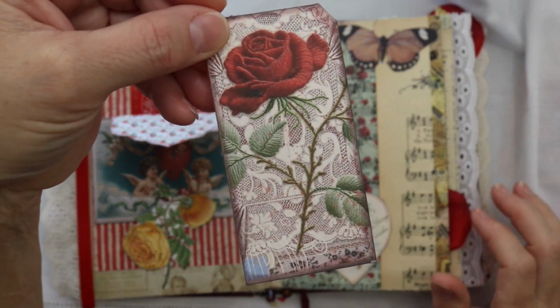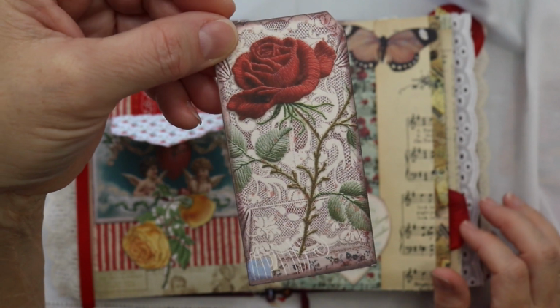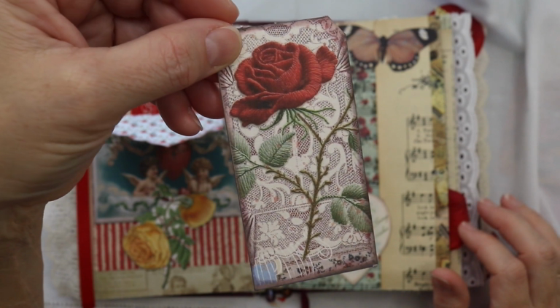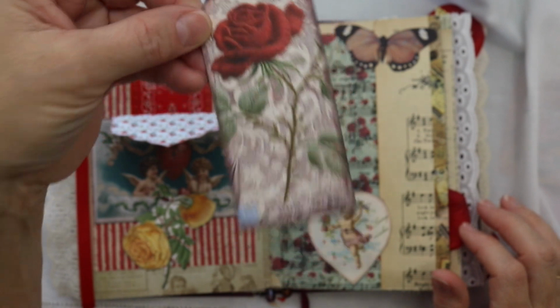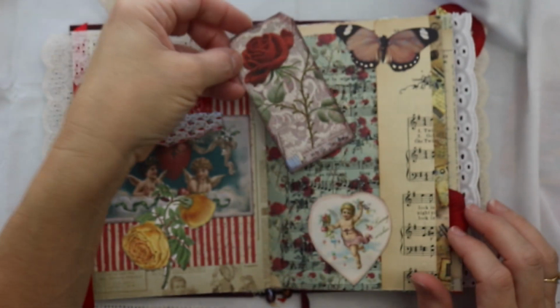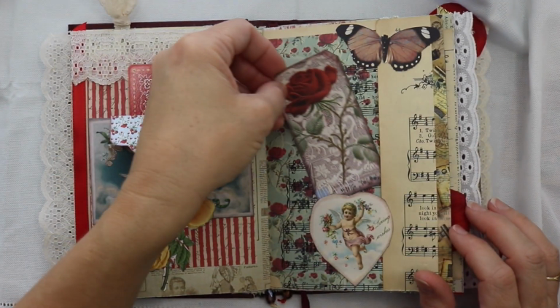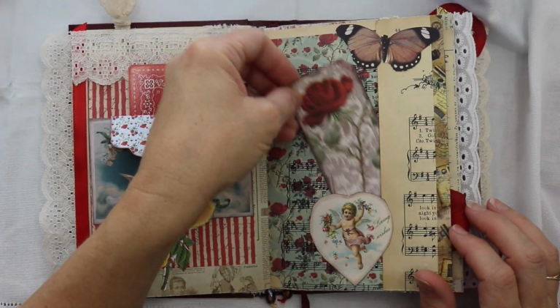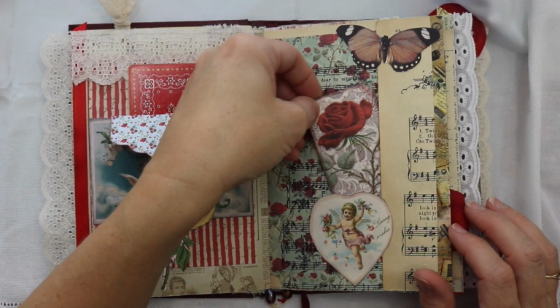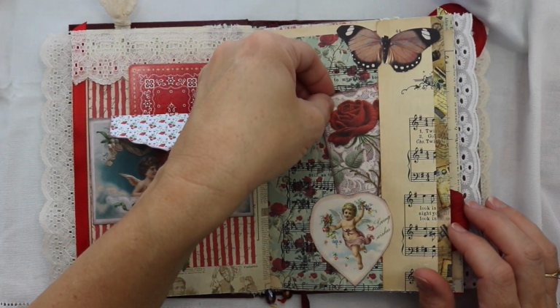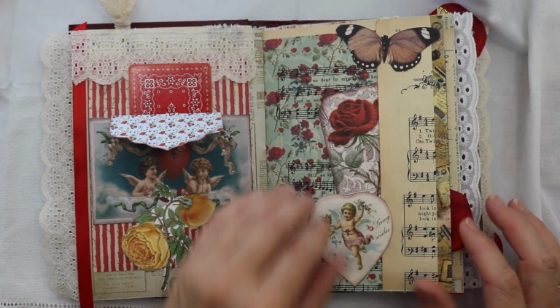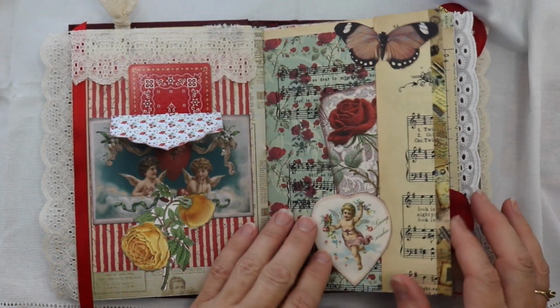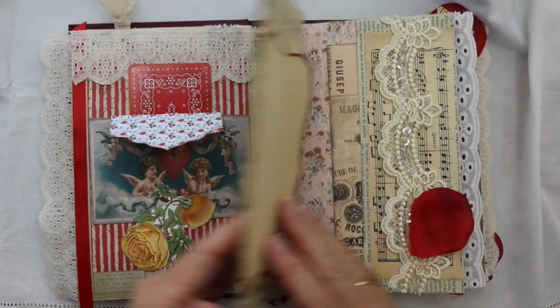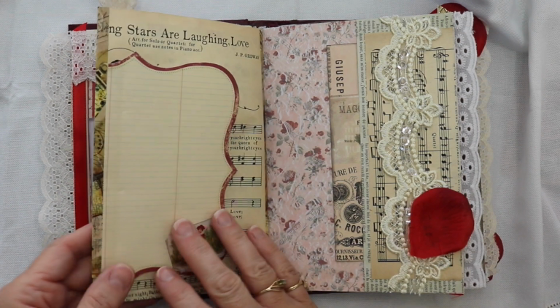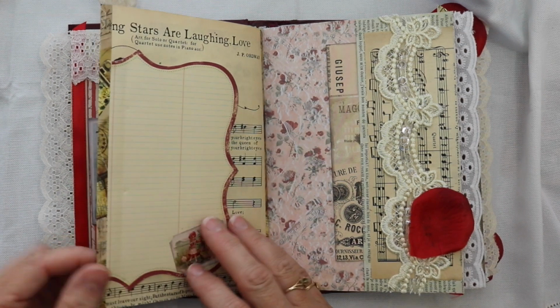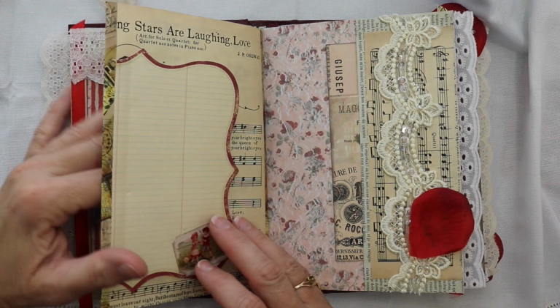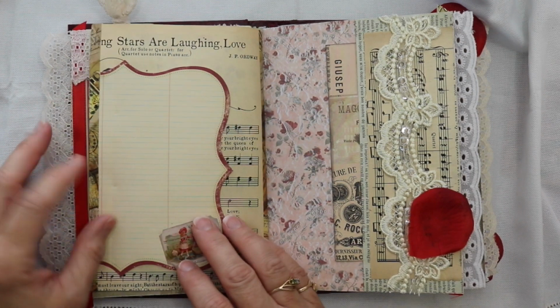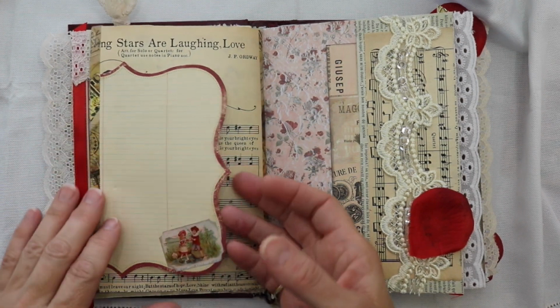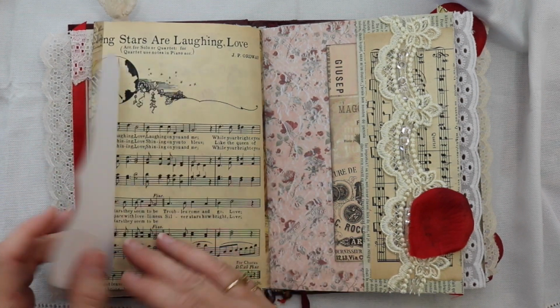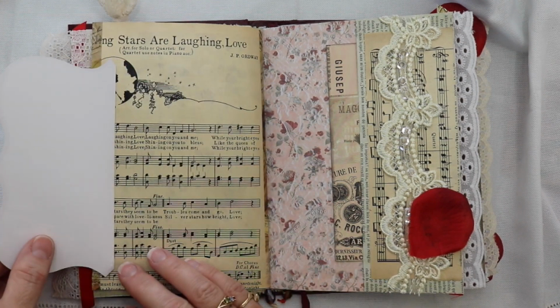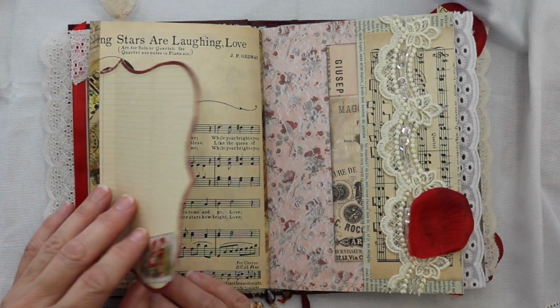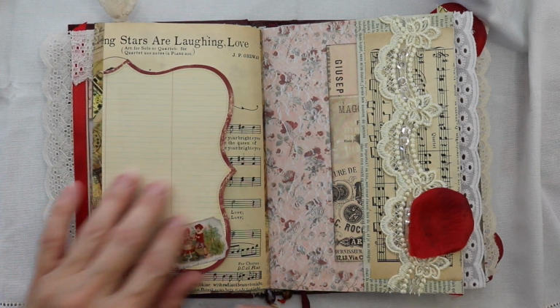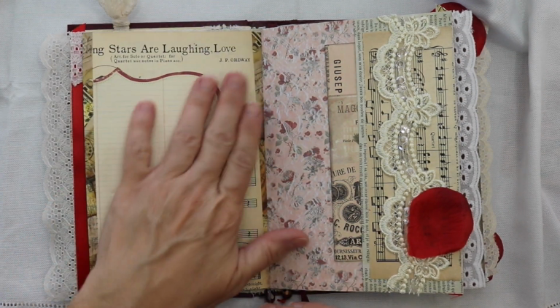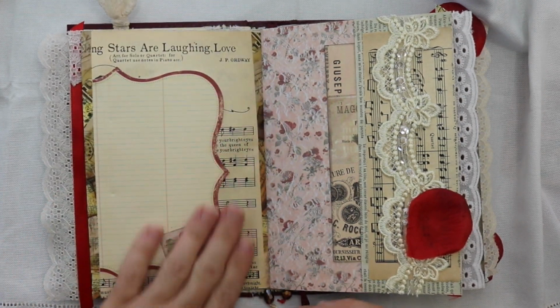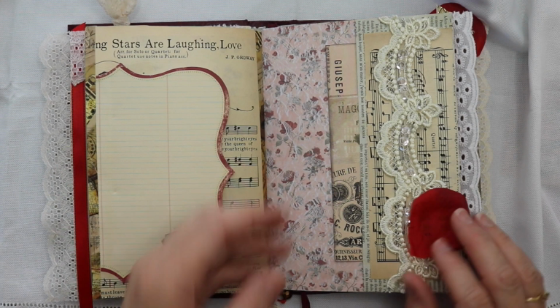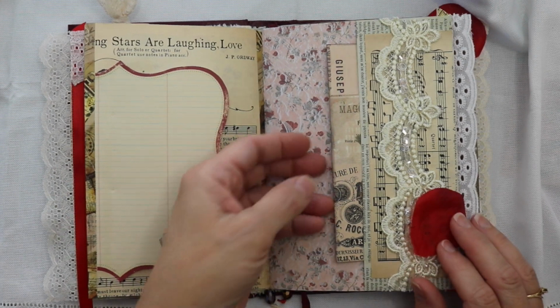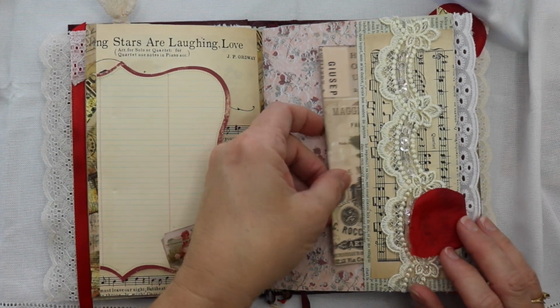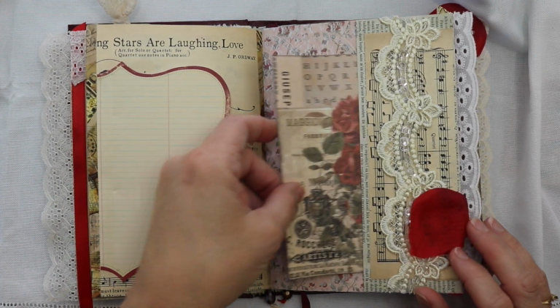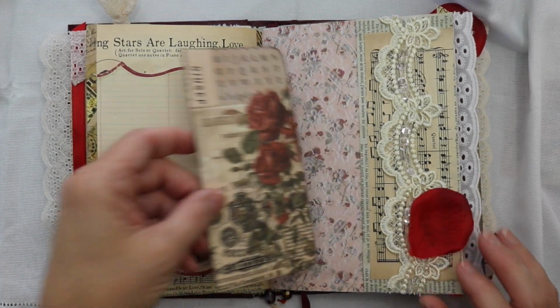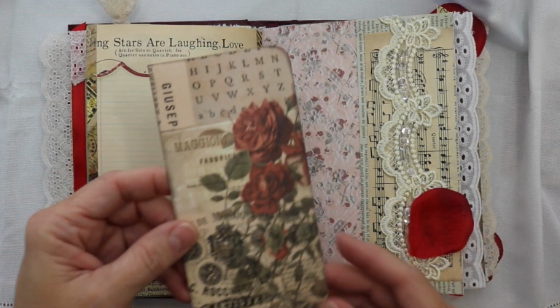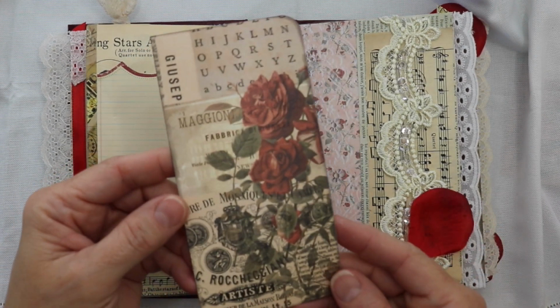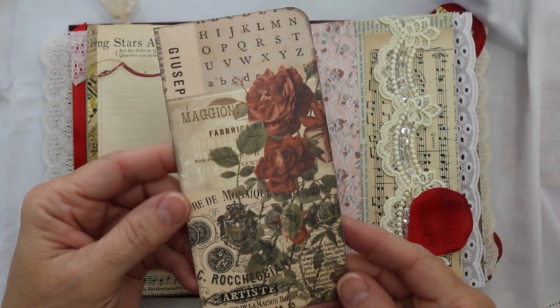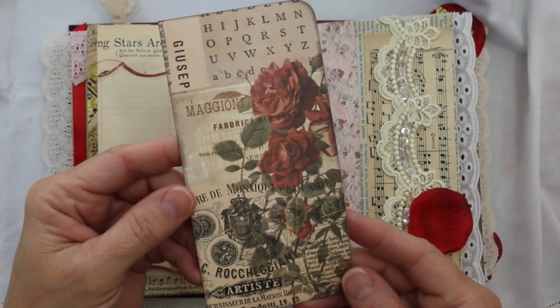I shared about four or five videos showing the creation of some of the pages of this journal from start to finish, so if you're interested in that you can check that out — I will put the link in my description box.